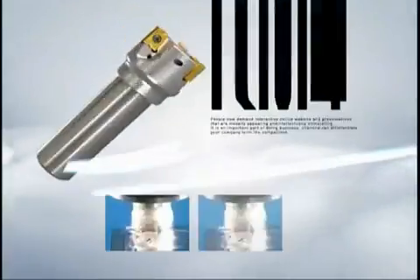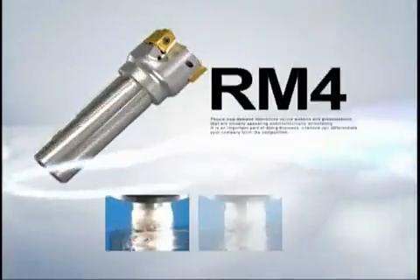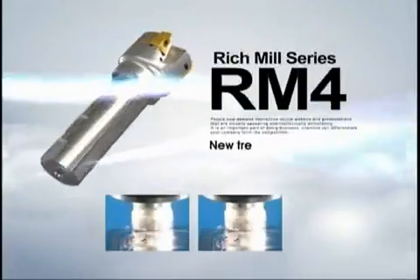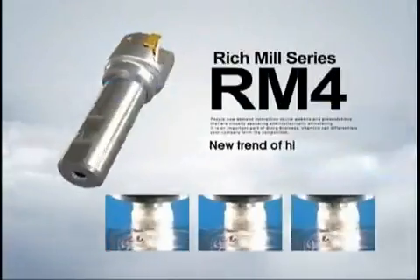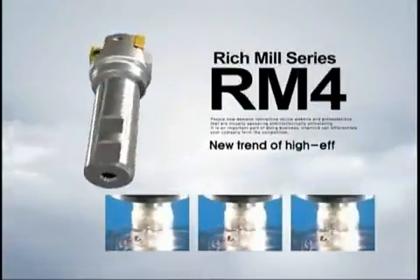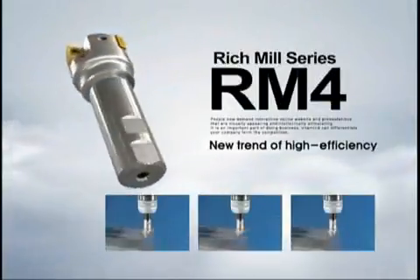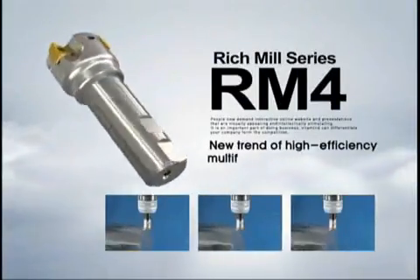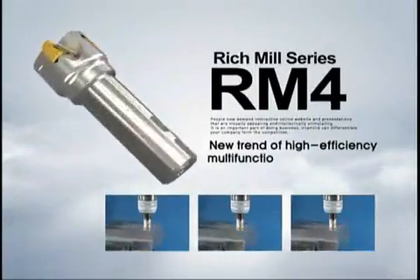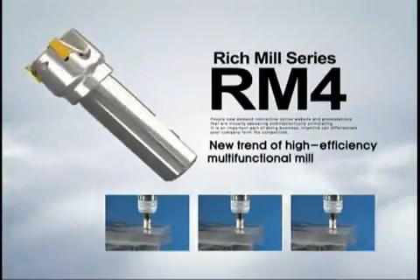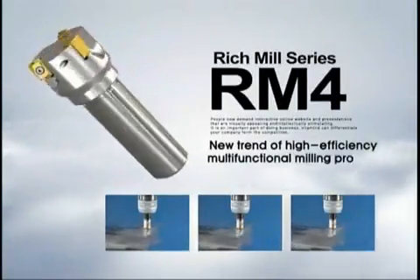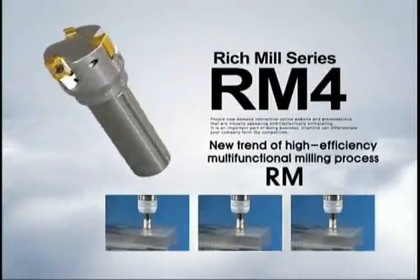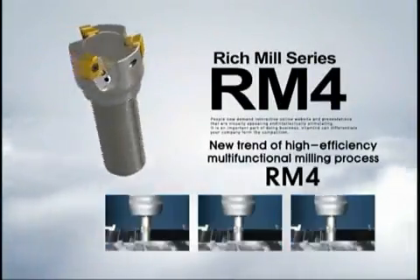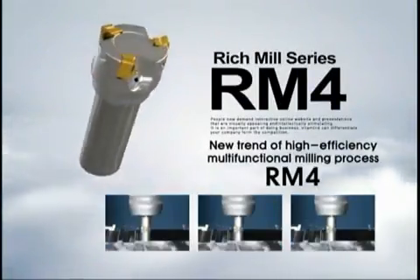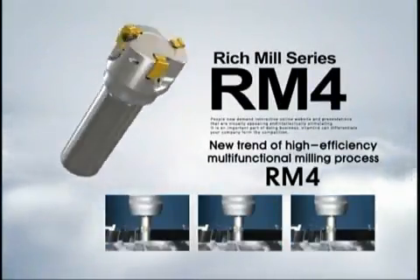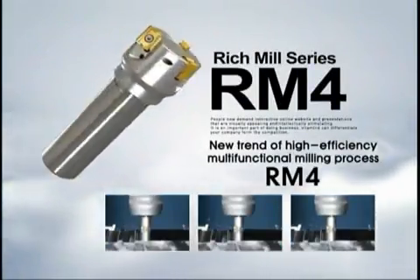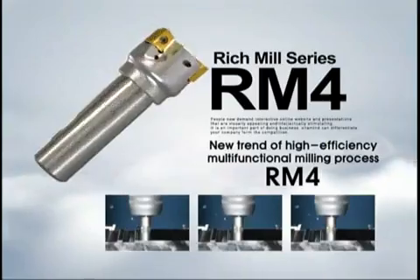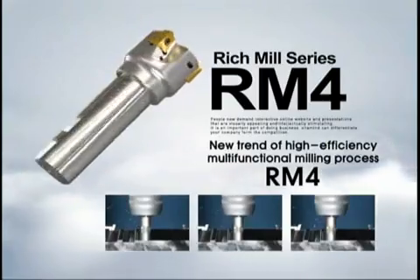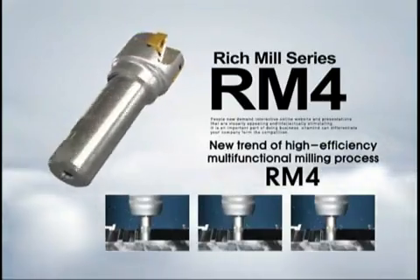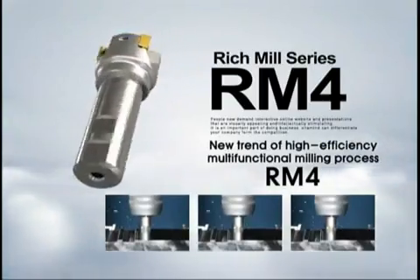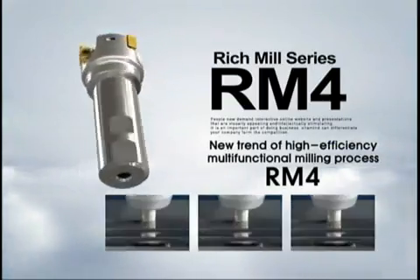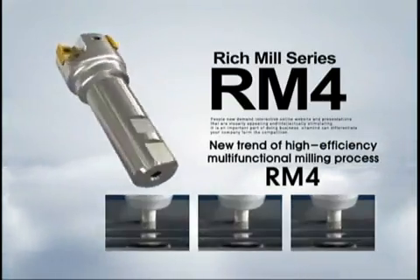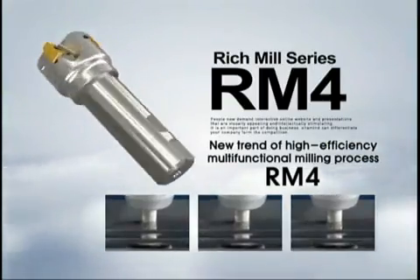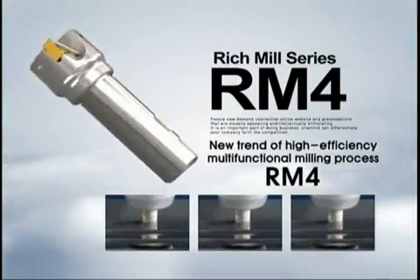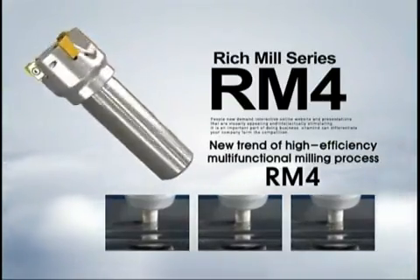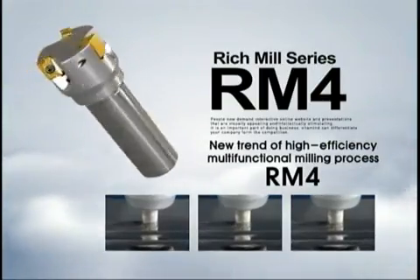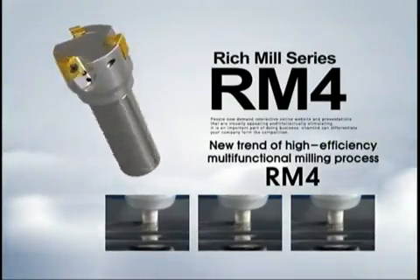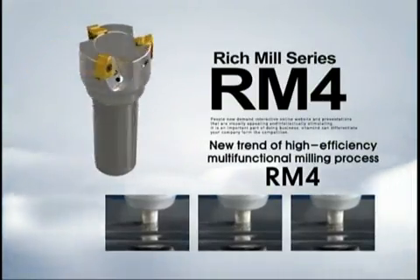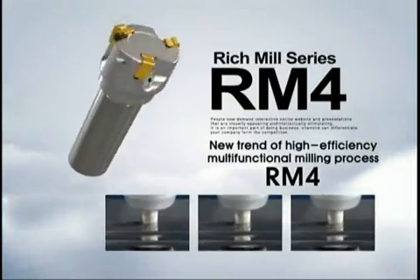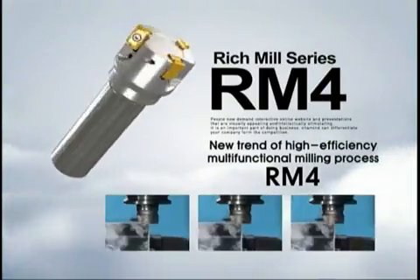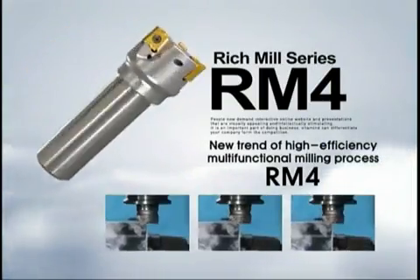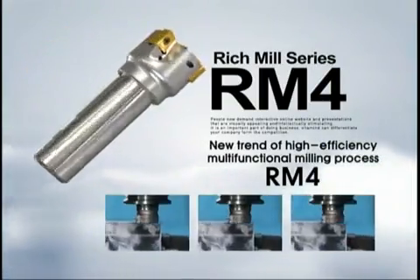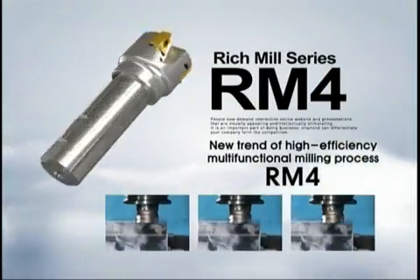Corloy Rich Mill Series RM4. New trend of high-efficient, multifunctional milling process RM4.